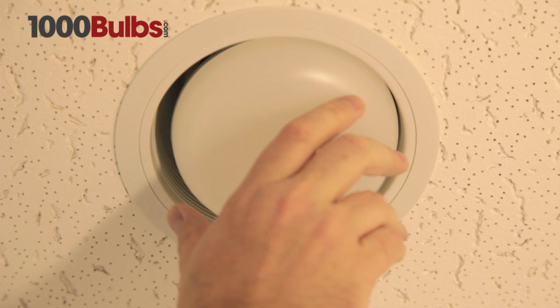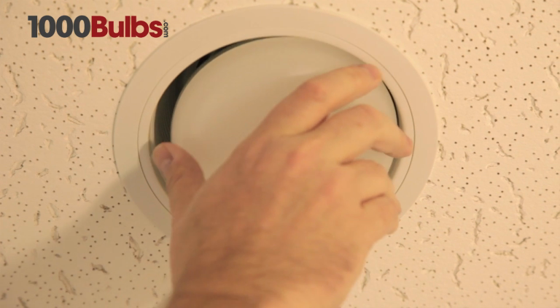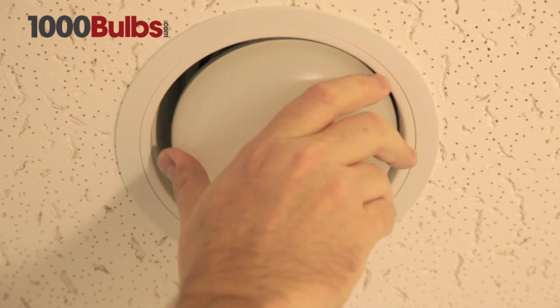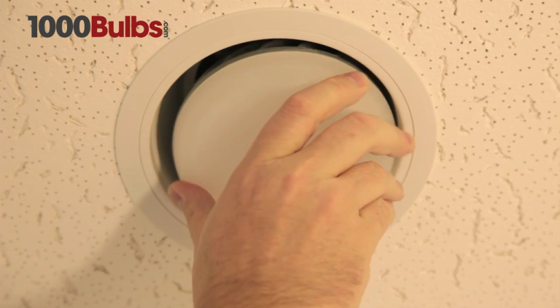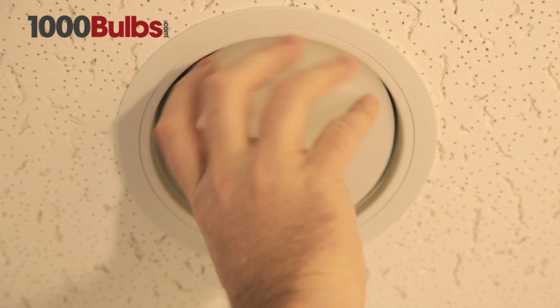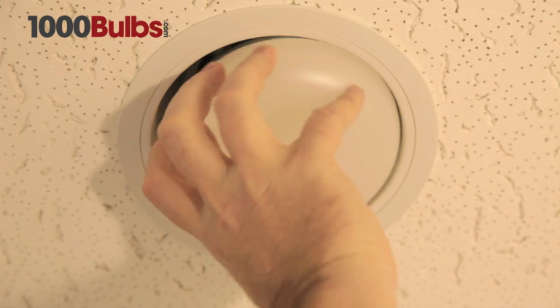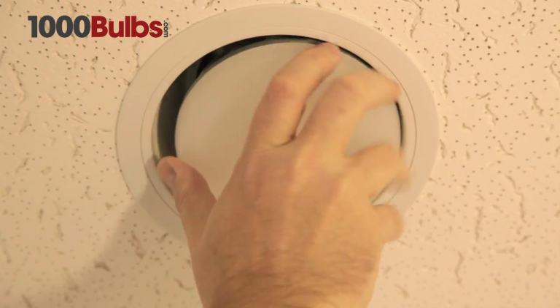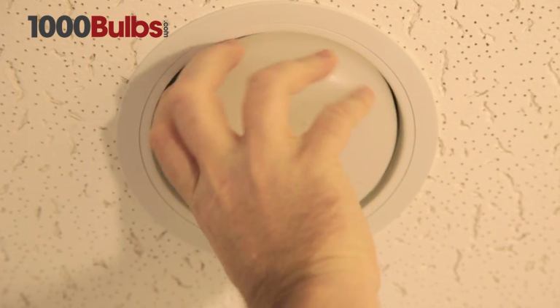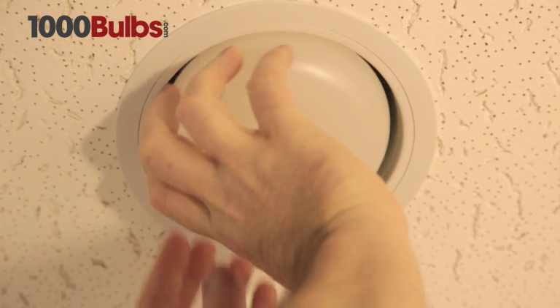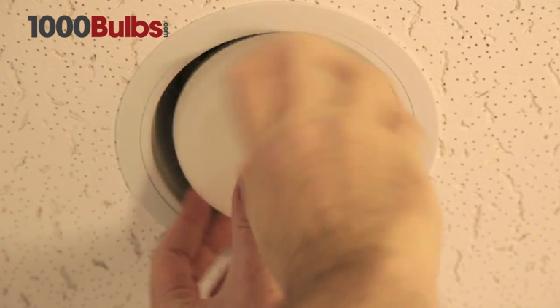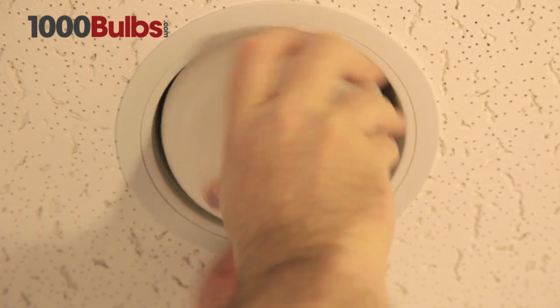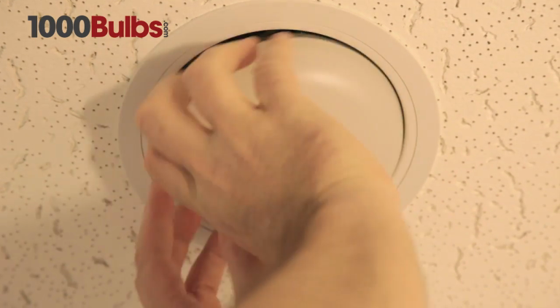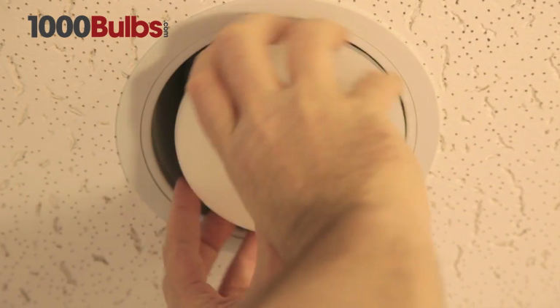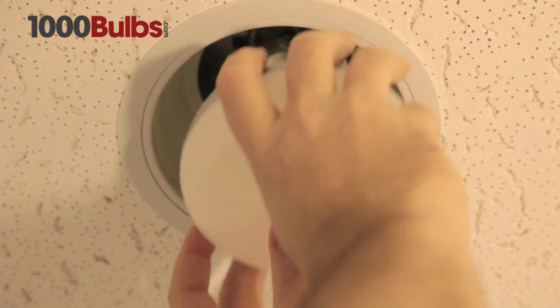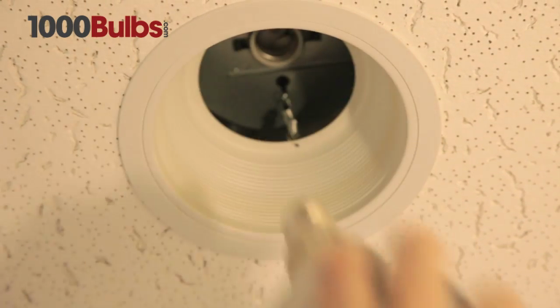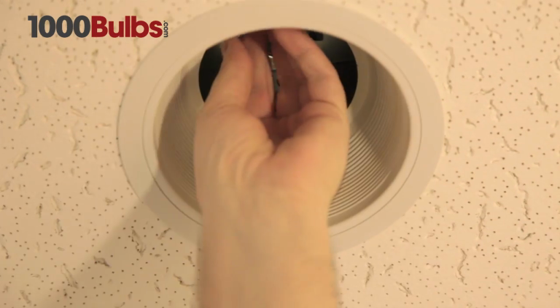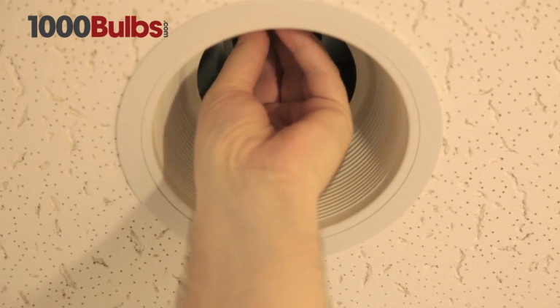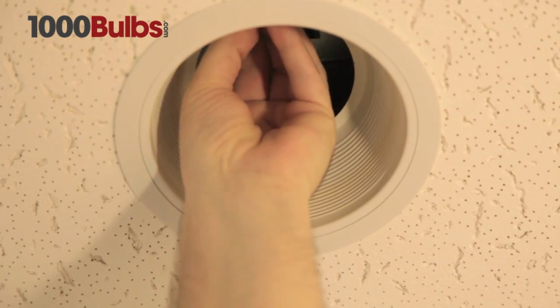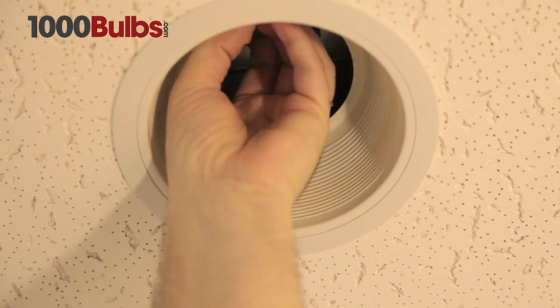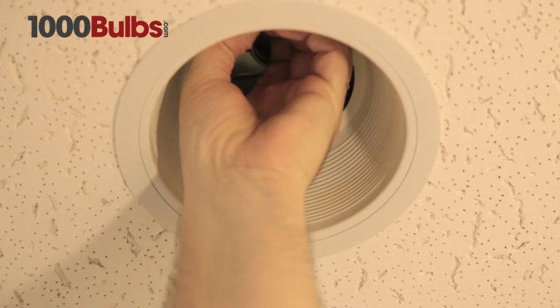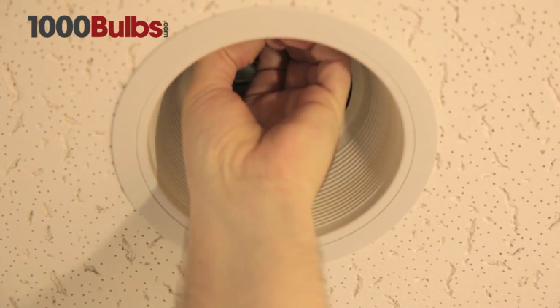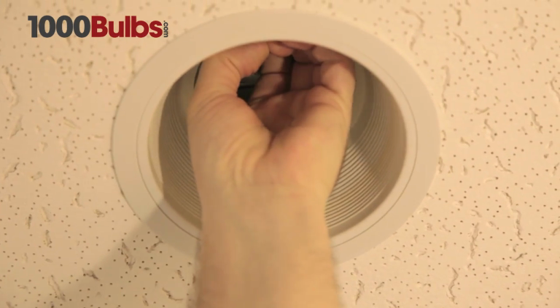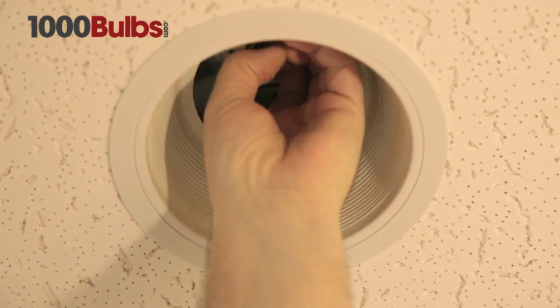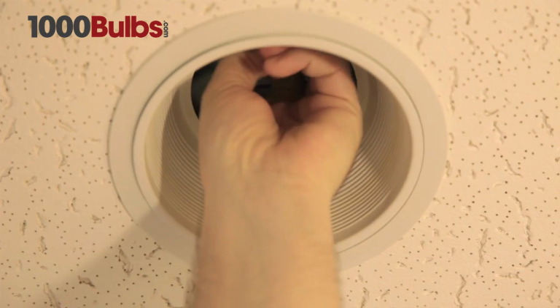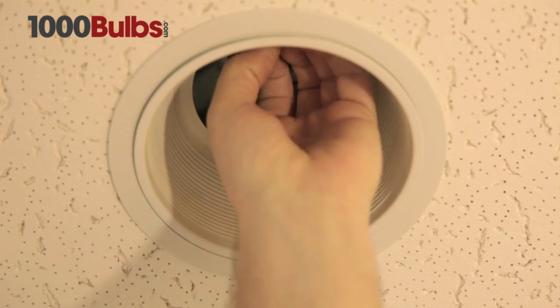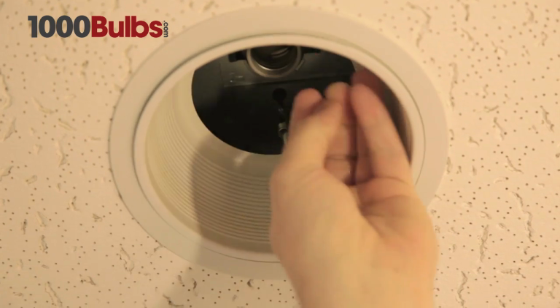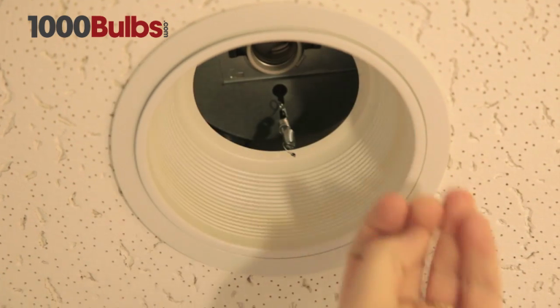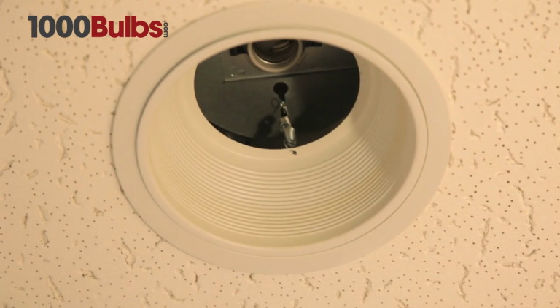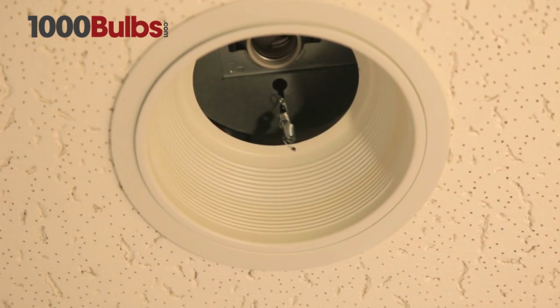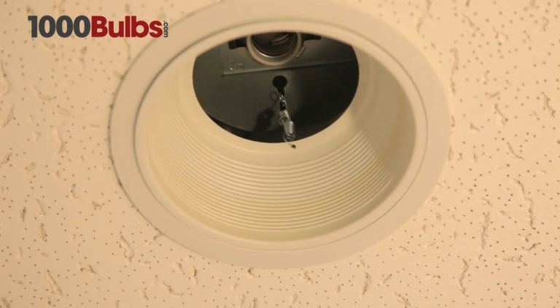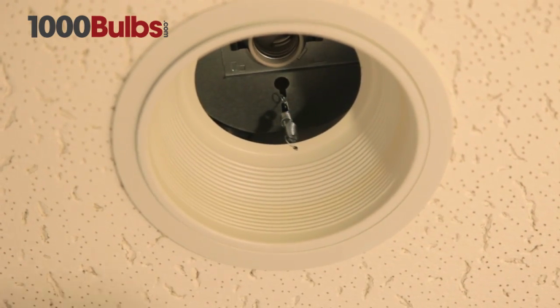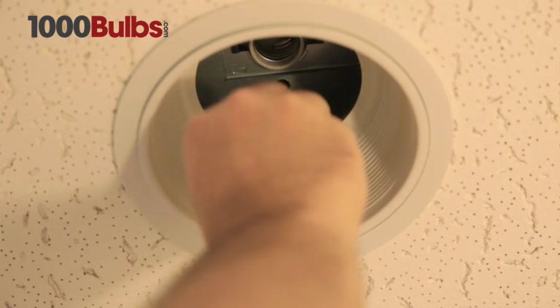Next, go to the downlight you will be replacing. Remove the bulb and trim to free up the socket. This may or may not be connected to a plate or bracket, which you will also need to remove.